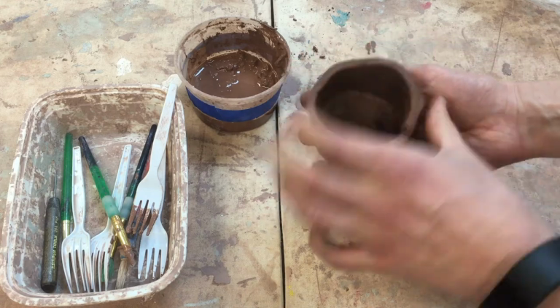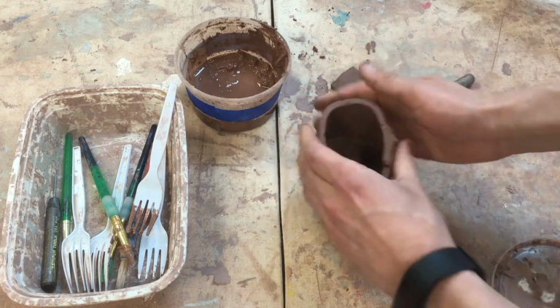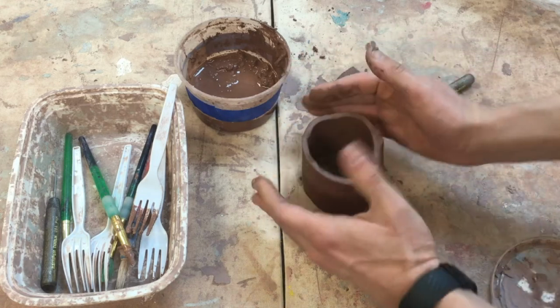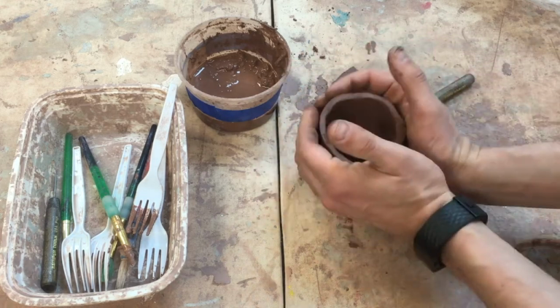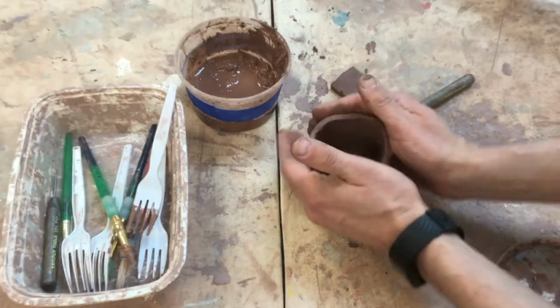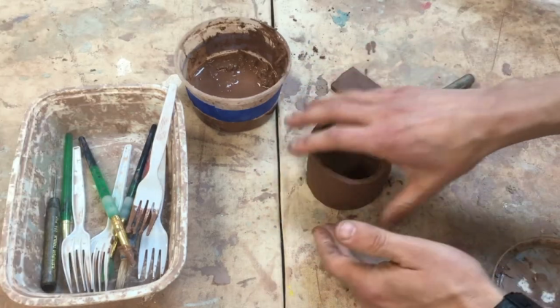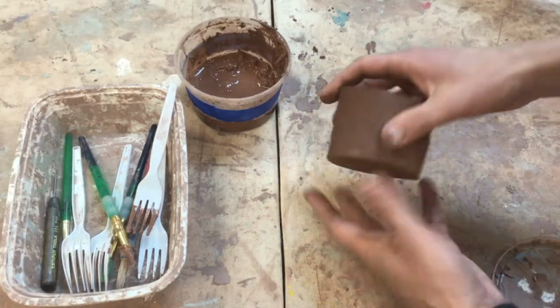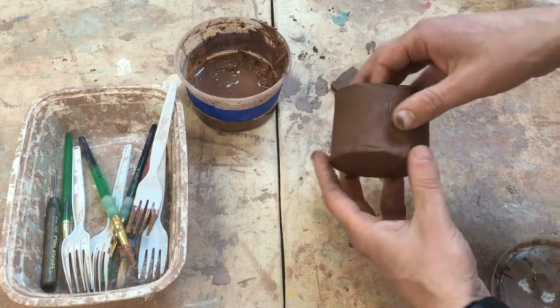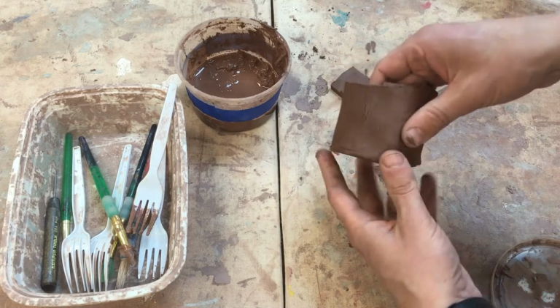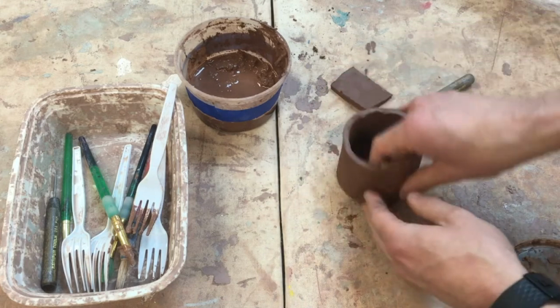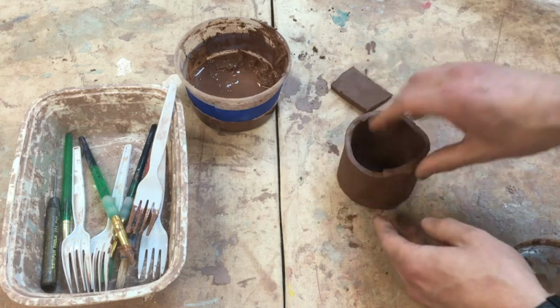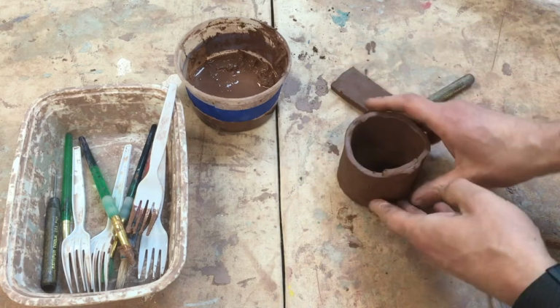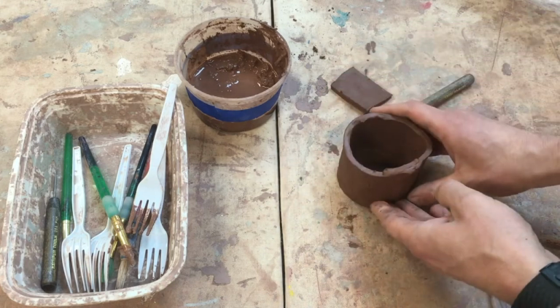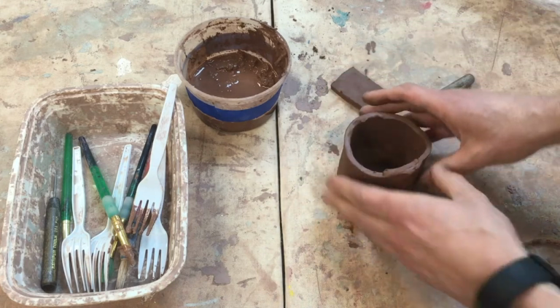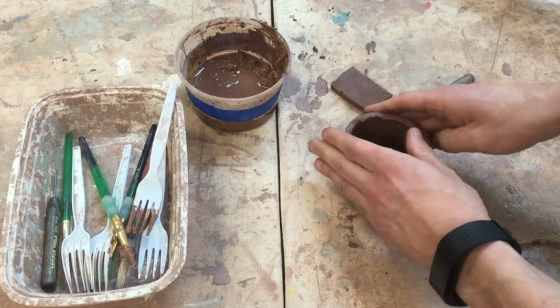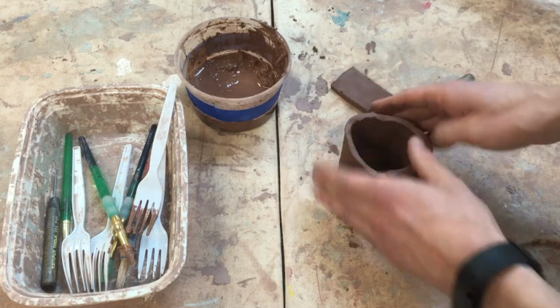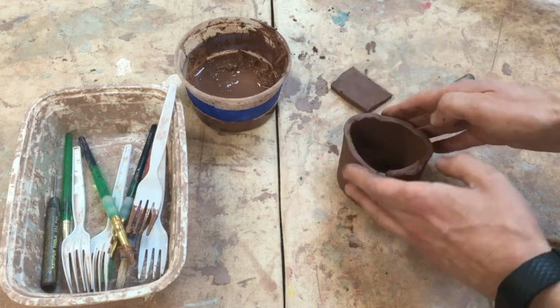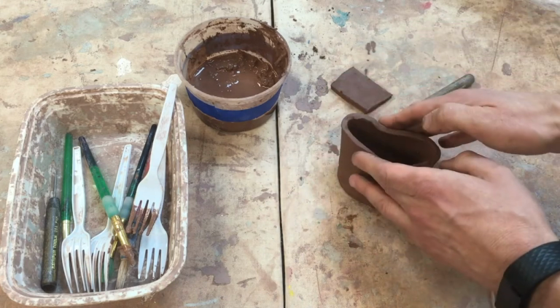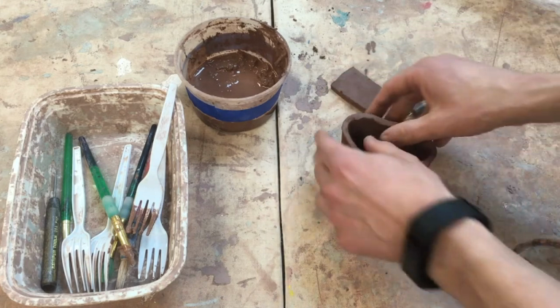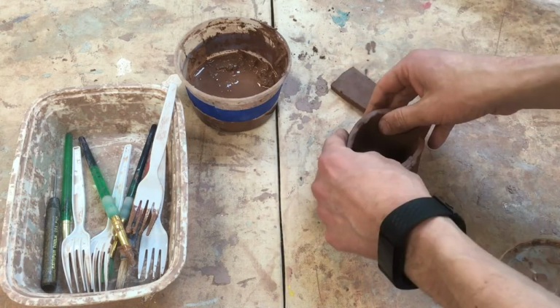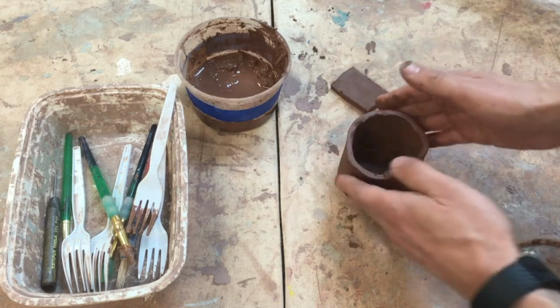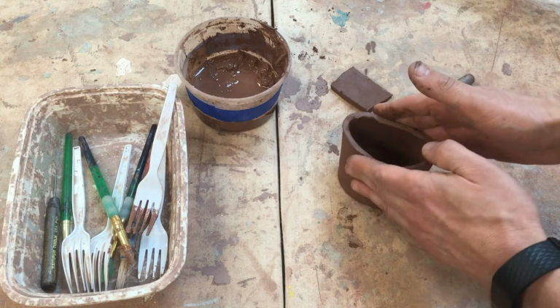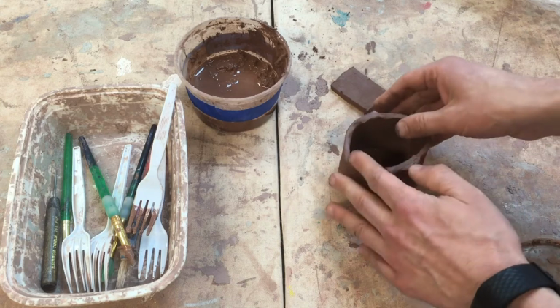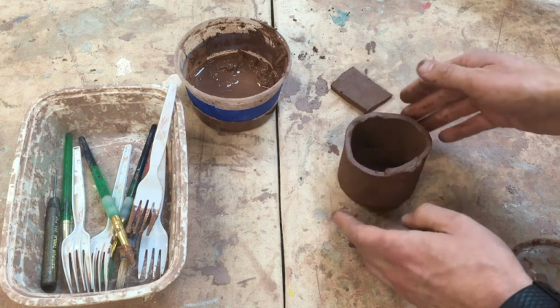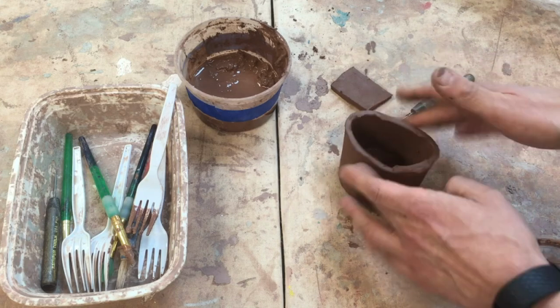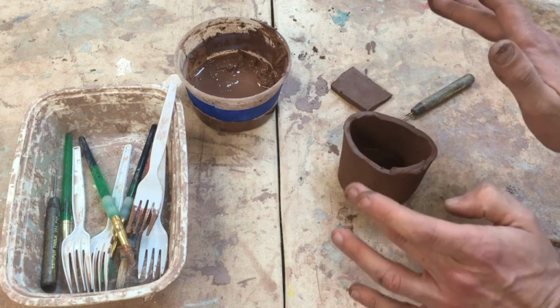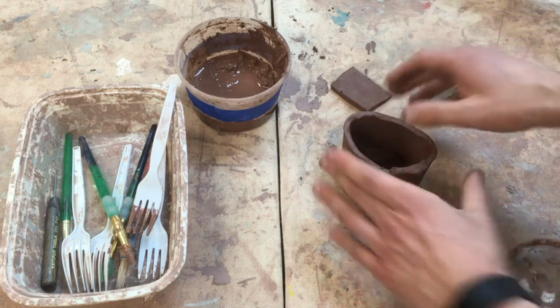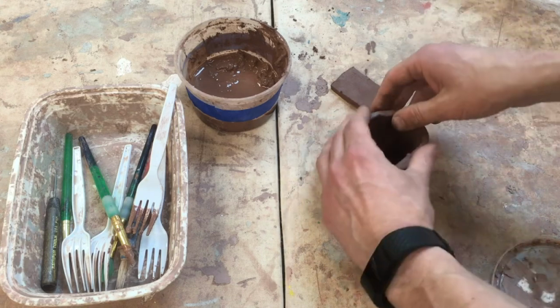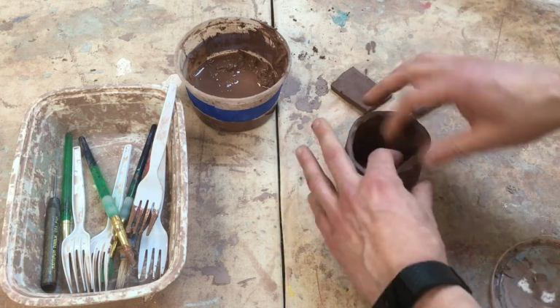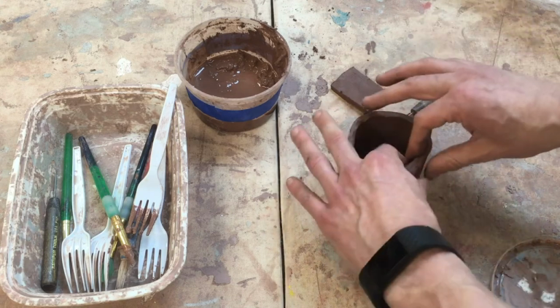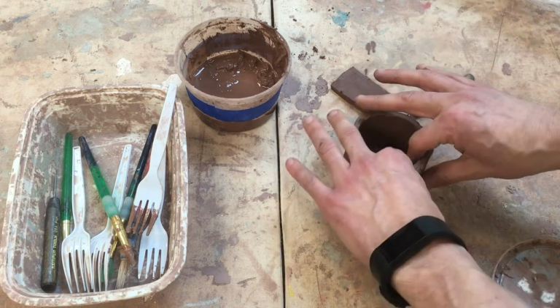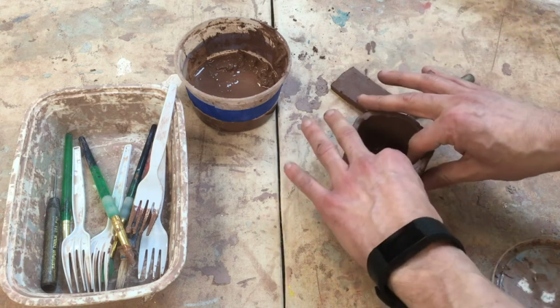I can just stand it like that and it's almost ready for the next step. As we've worked with it, it has become more leather hard — you can see it holds its shape now. We want to kind of keep it circular.